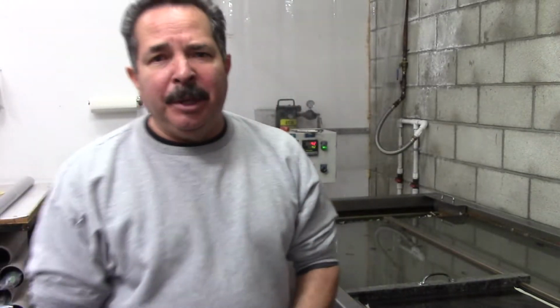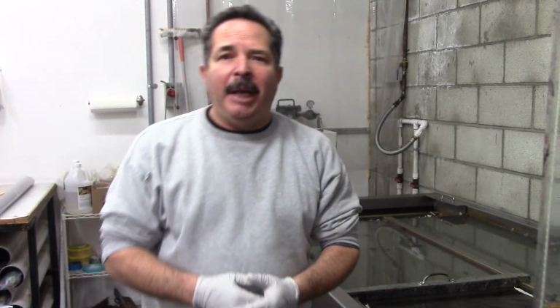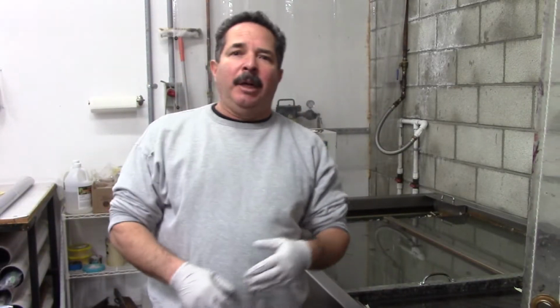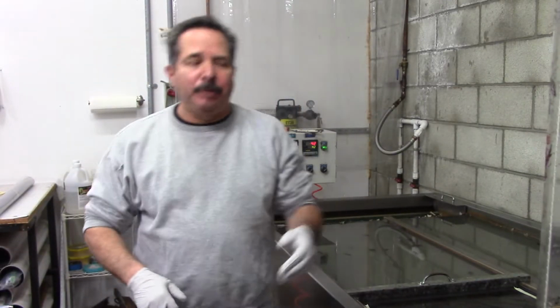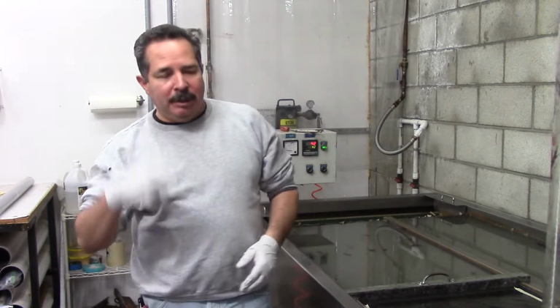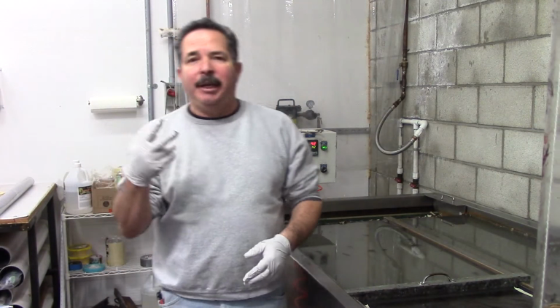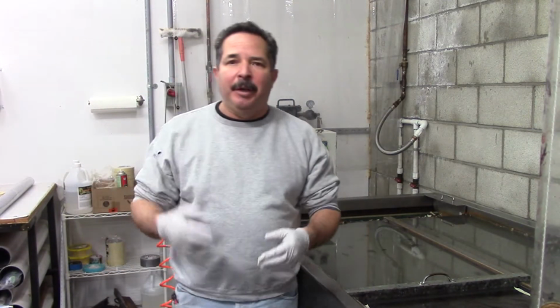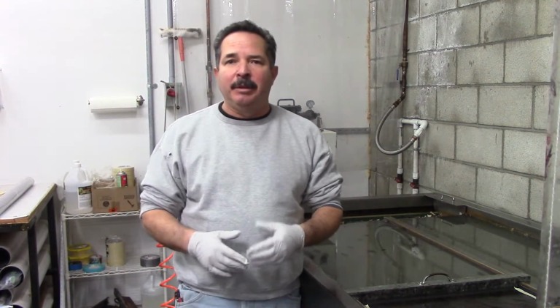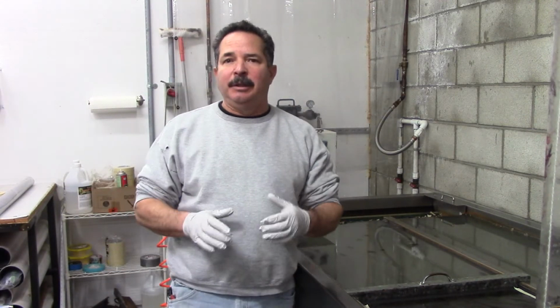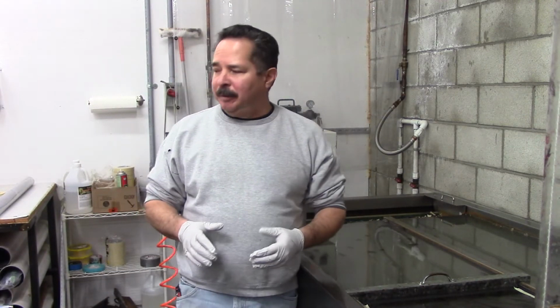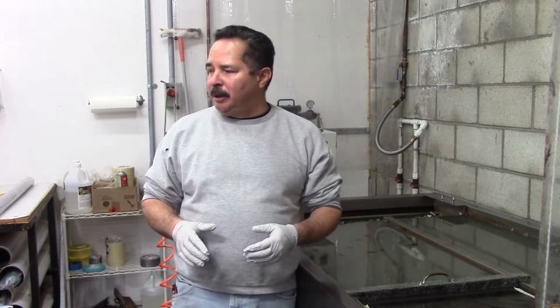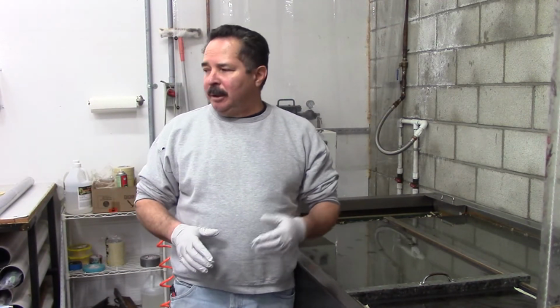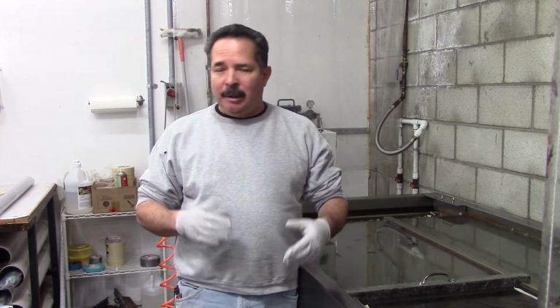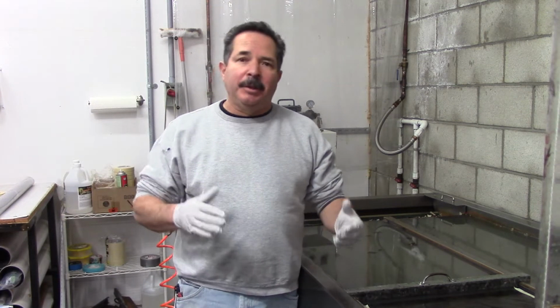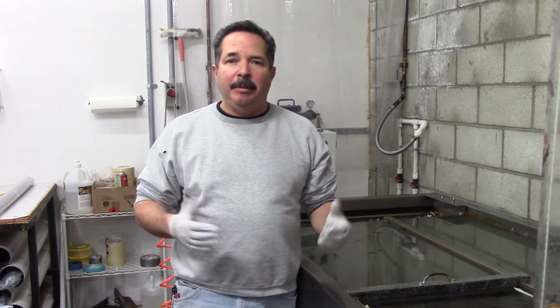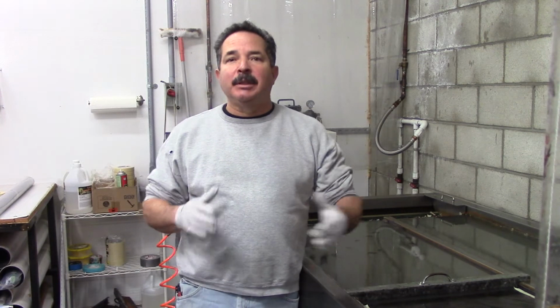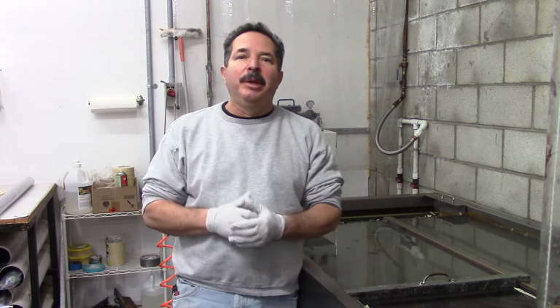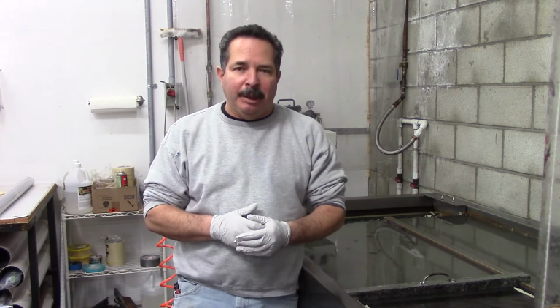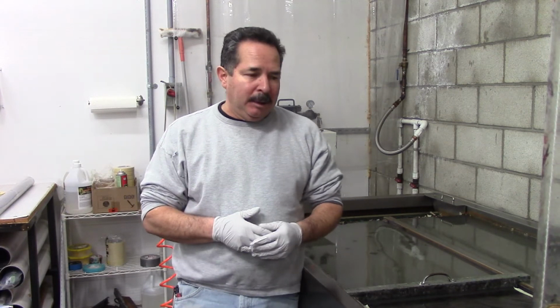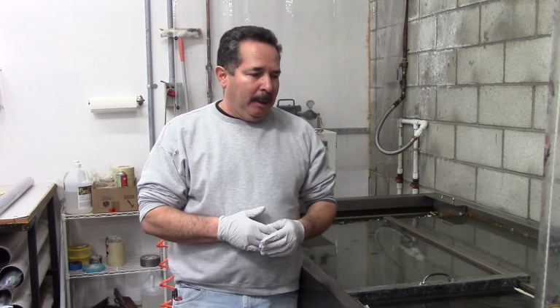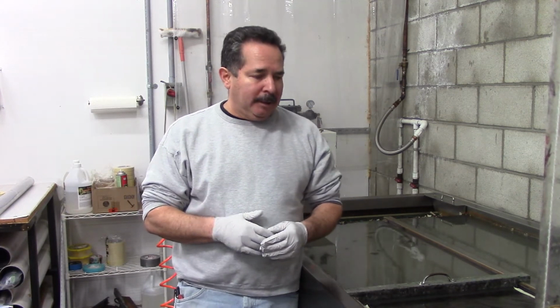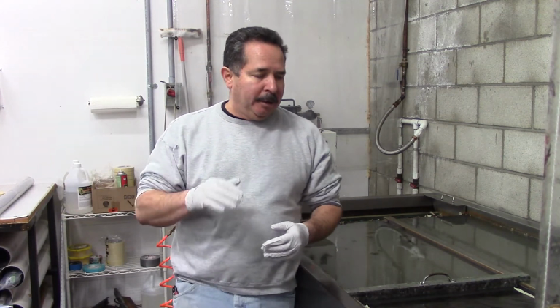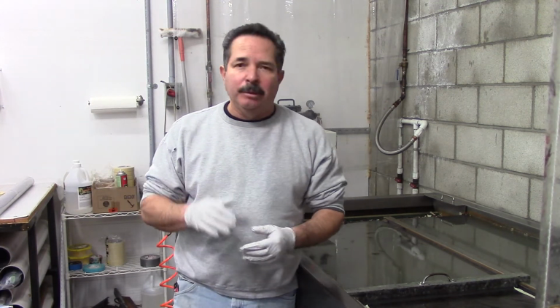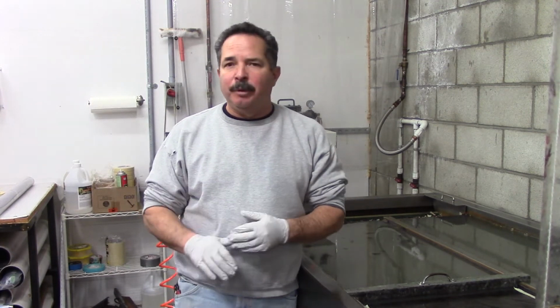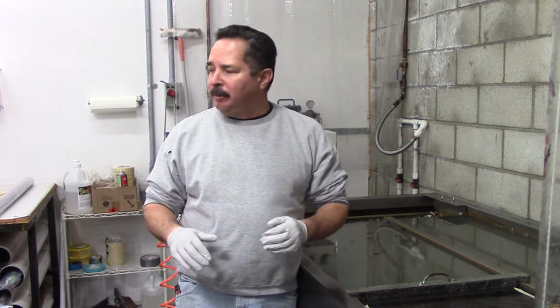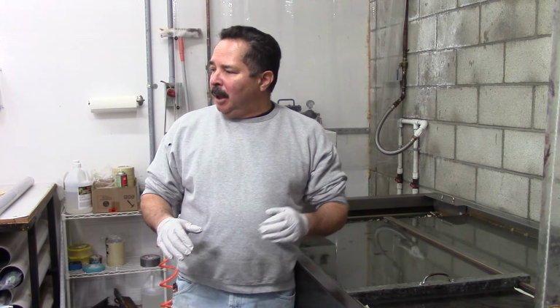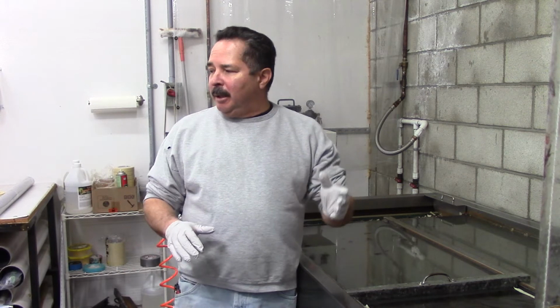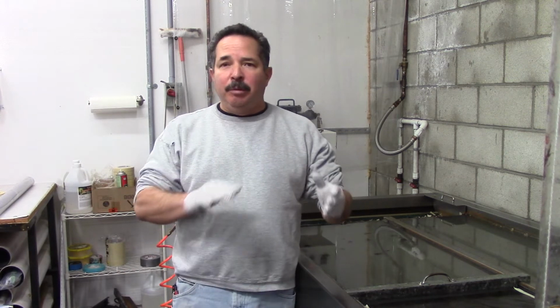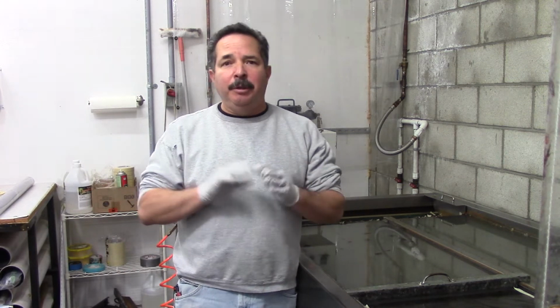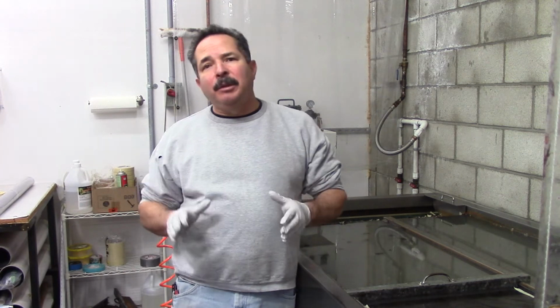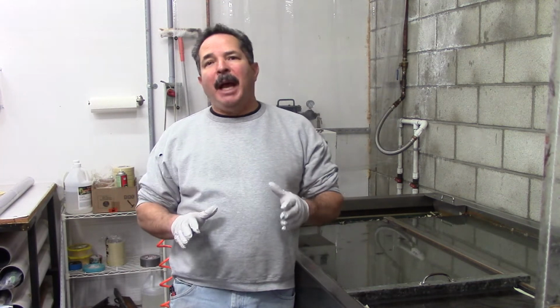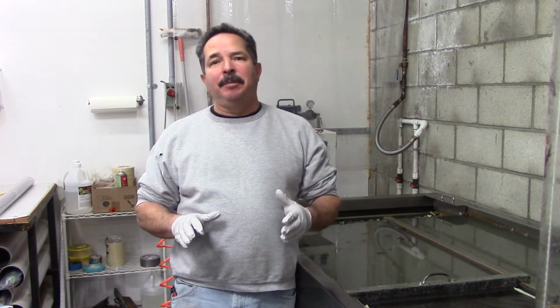Jim here from K2Concepts, shooting the second video in a series of difficult shapes. This is an interior window trim for a car. We'll show you the importance of back taping.